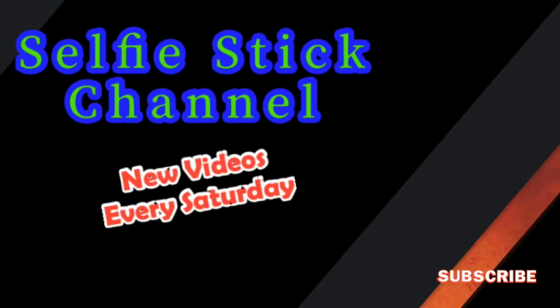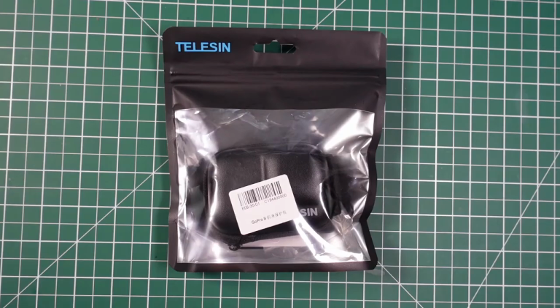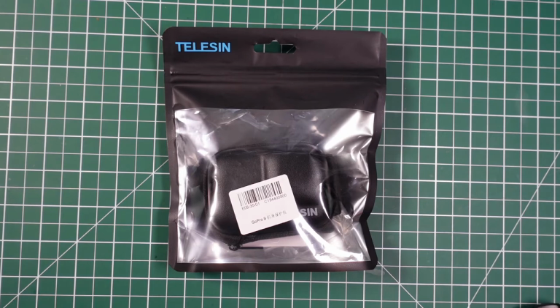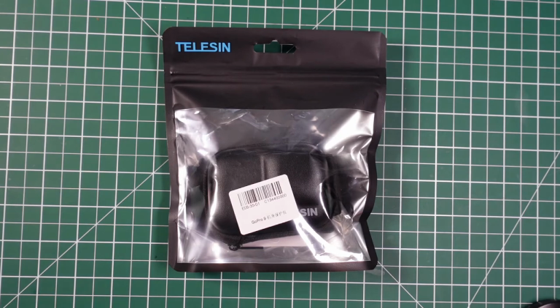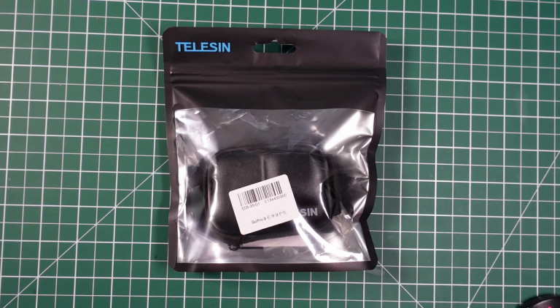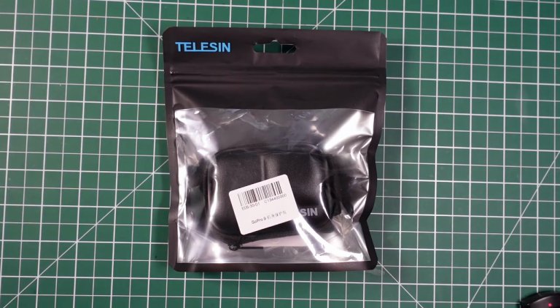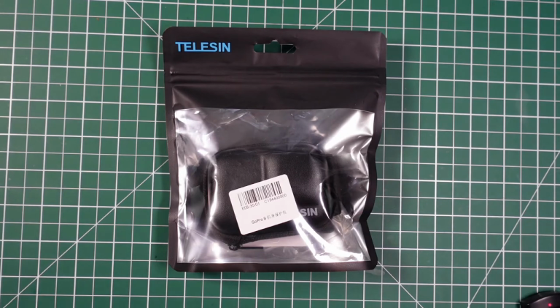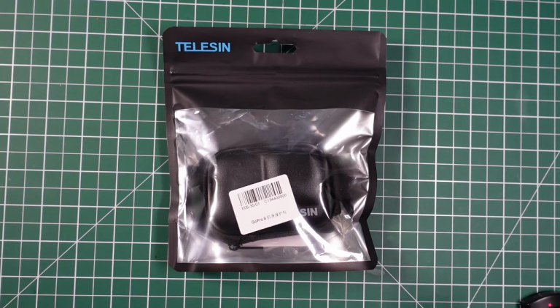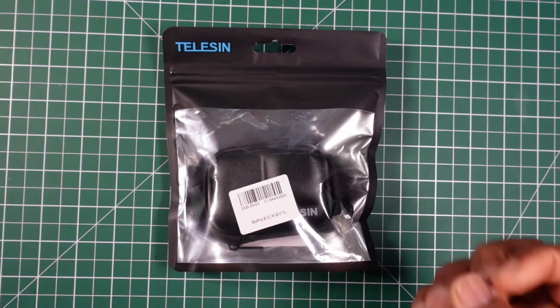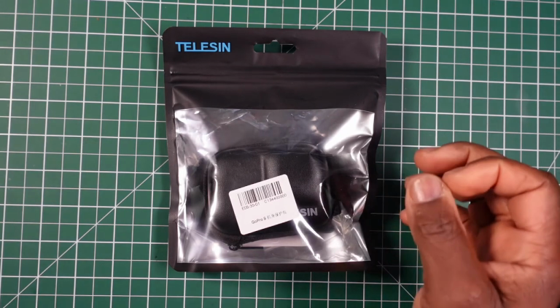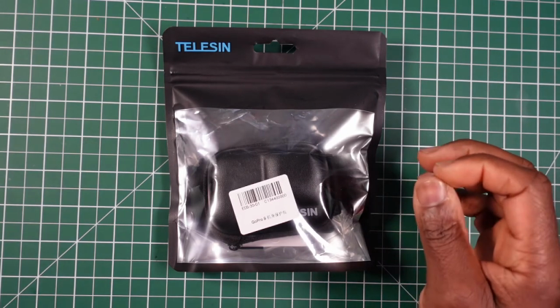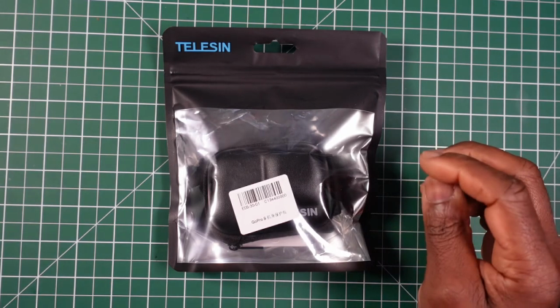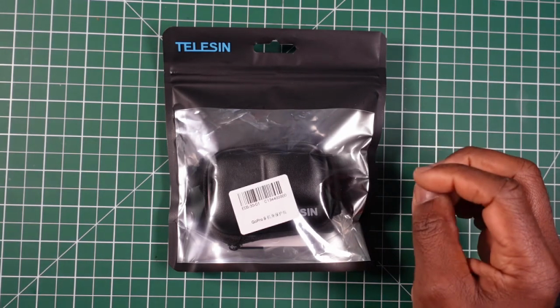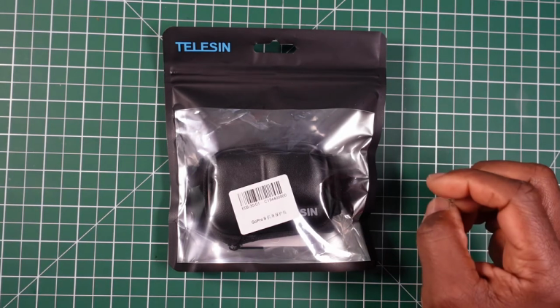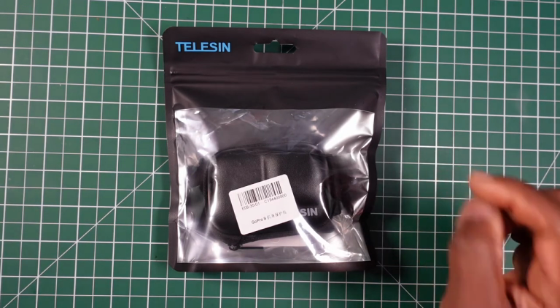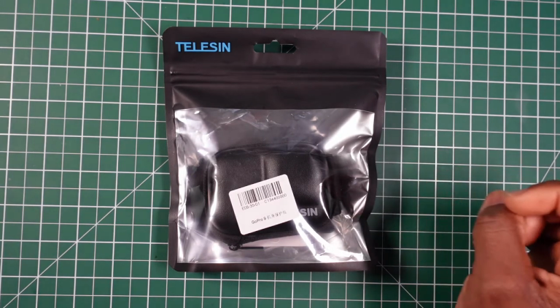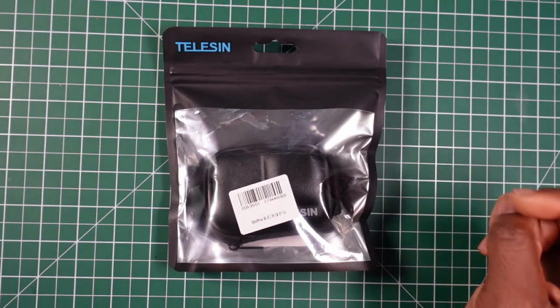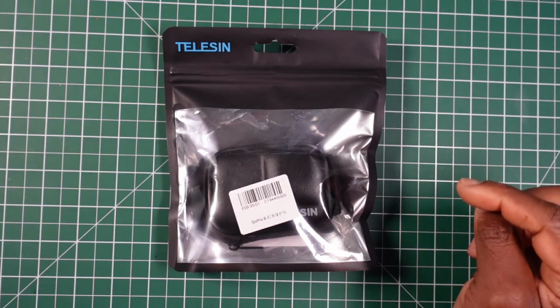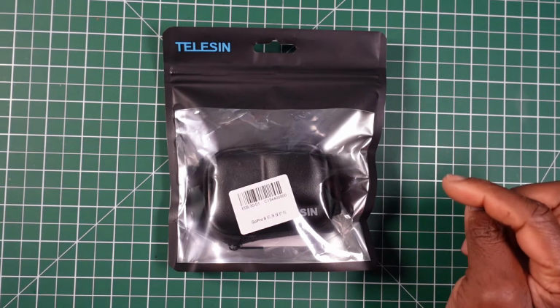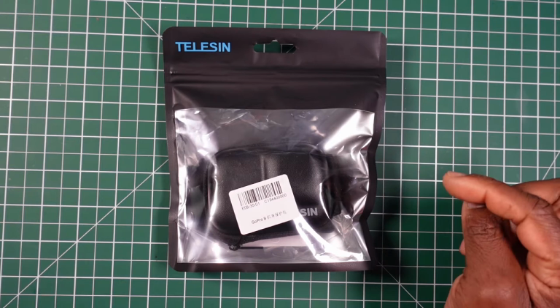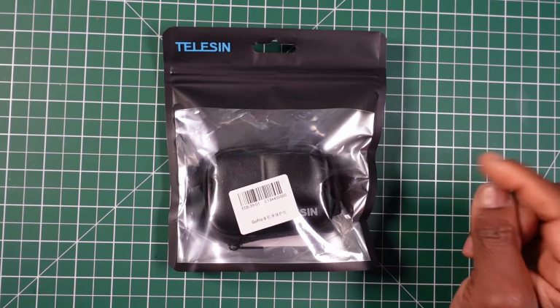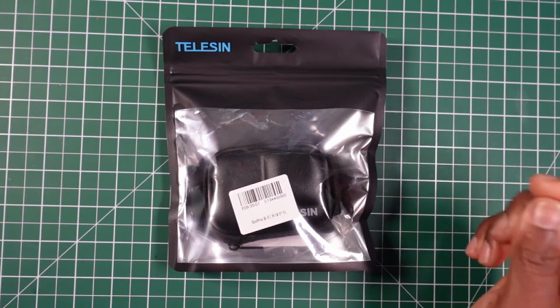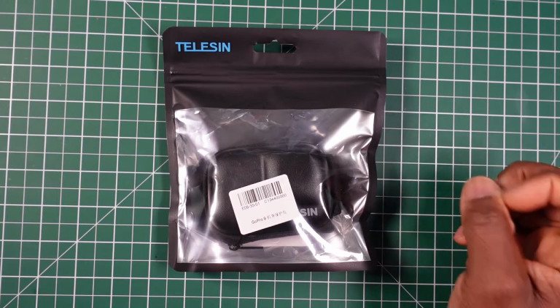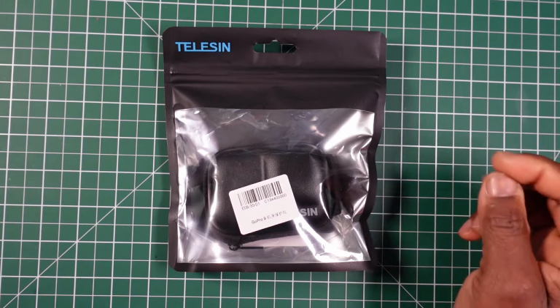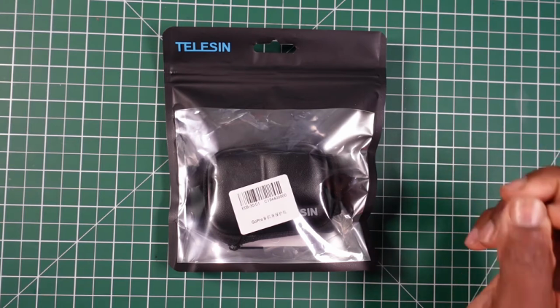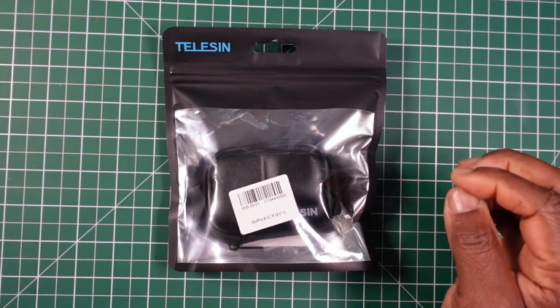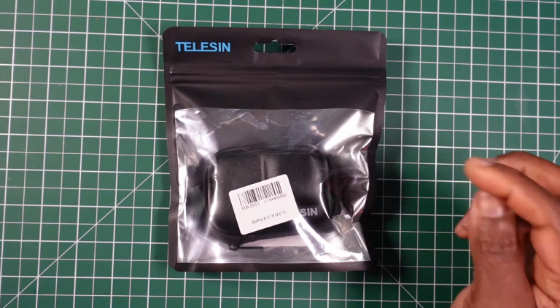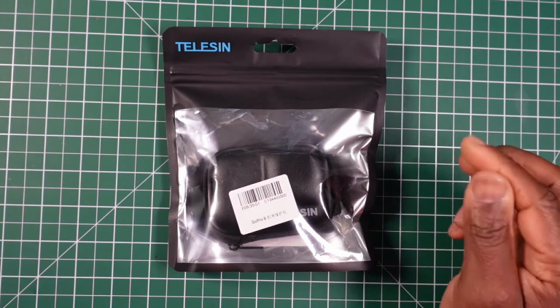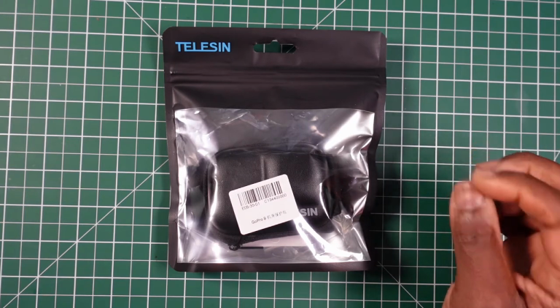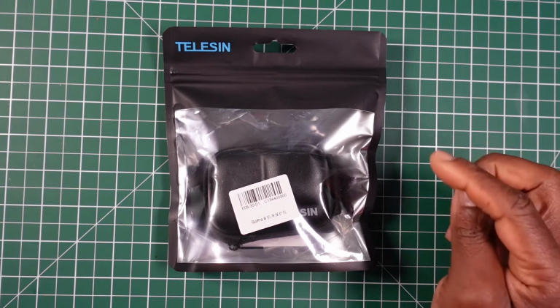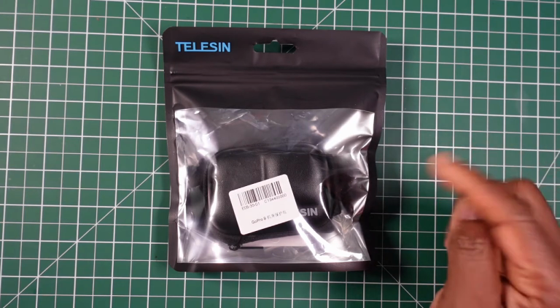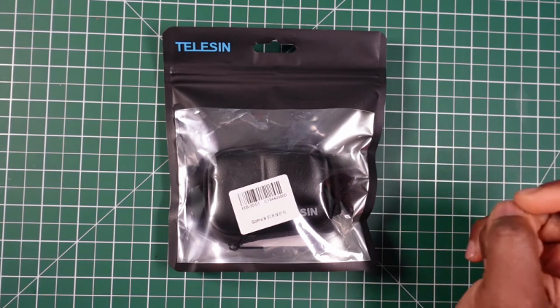Hi, this is my video on the high-quality Teleson storage bag for the GoPro Hero 9 black camera.